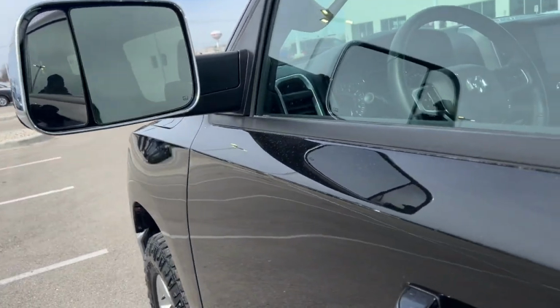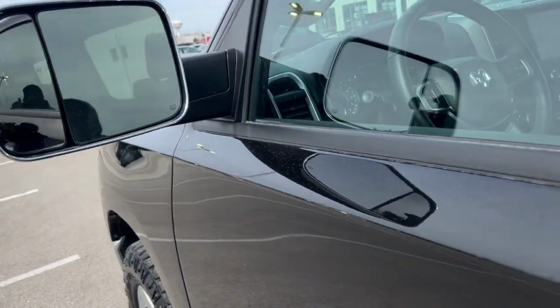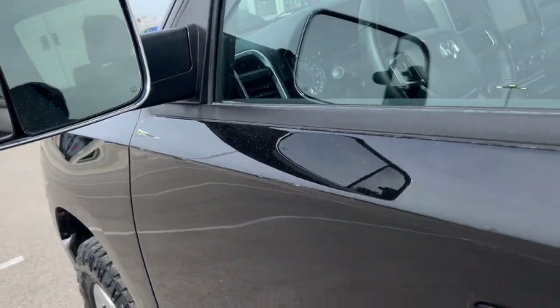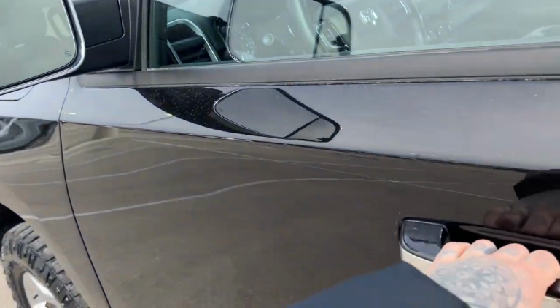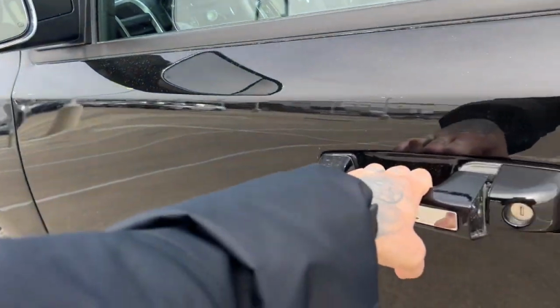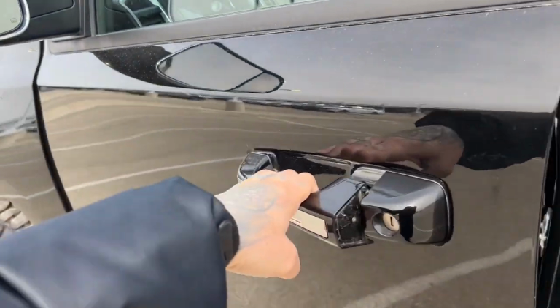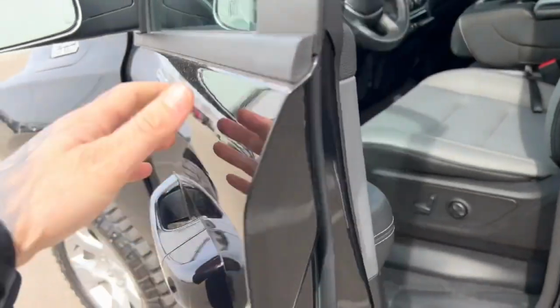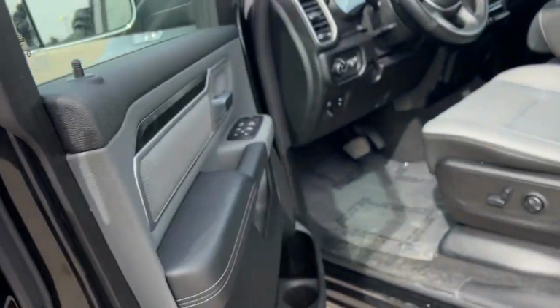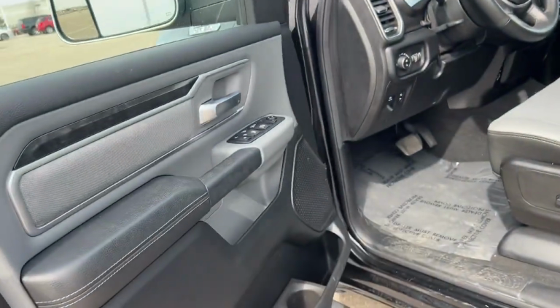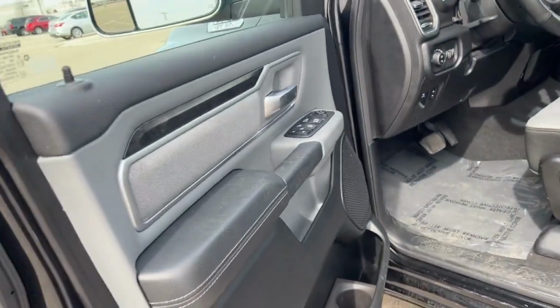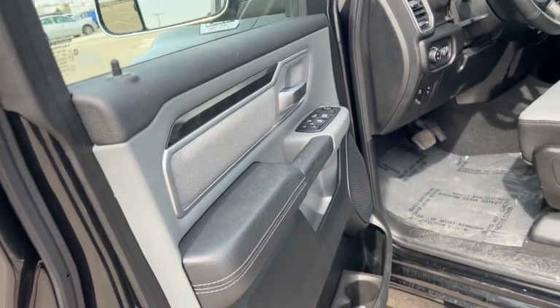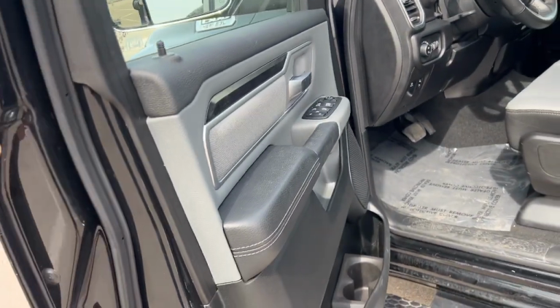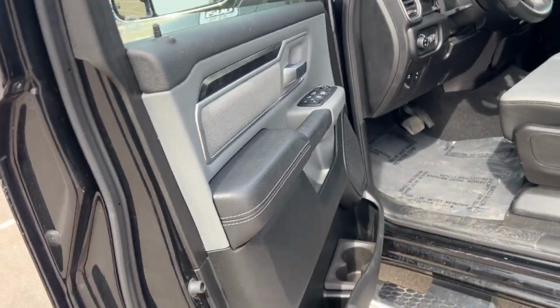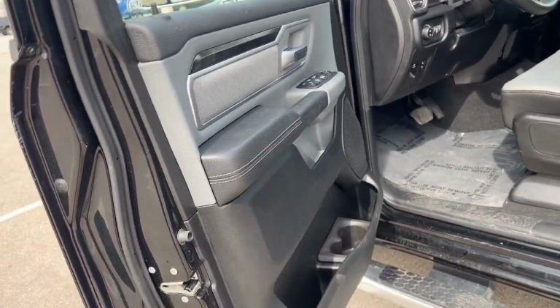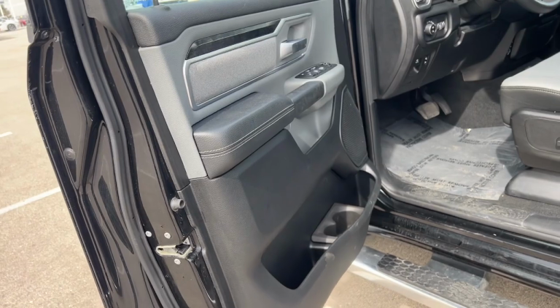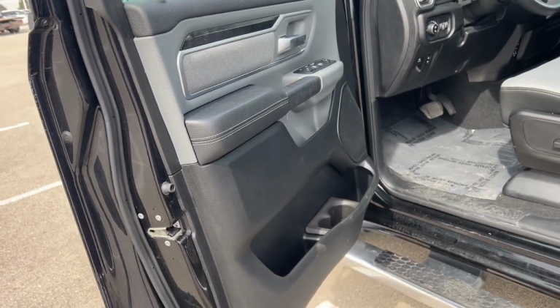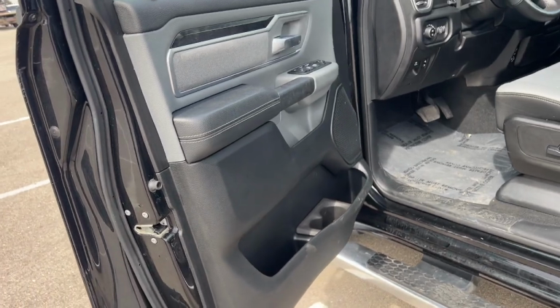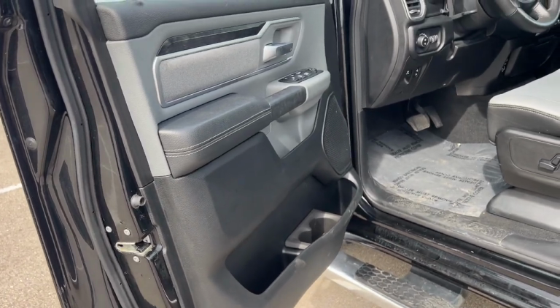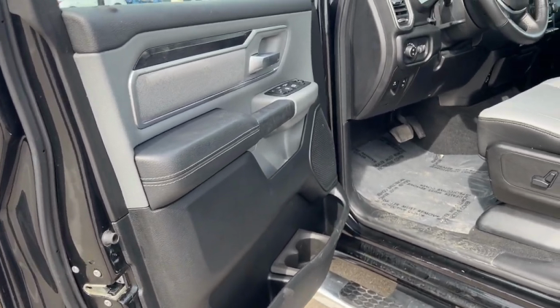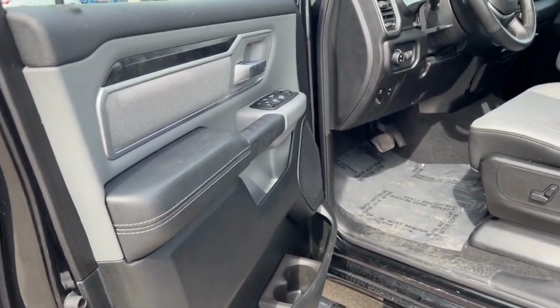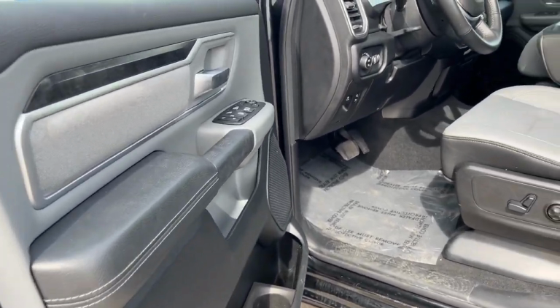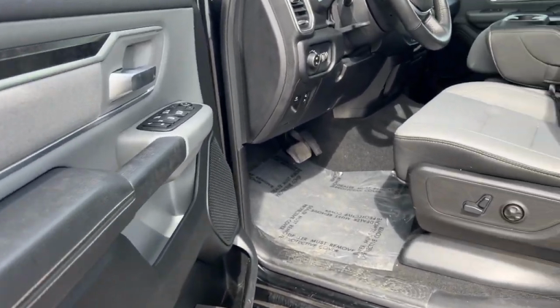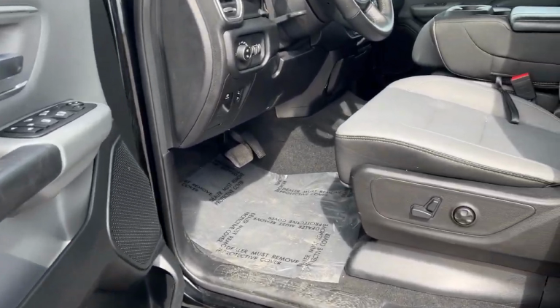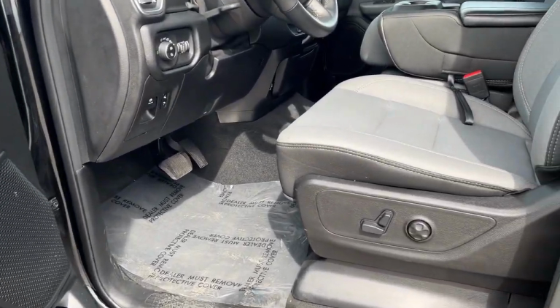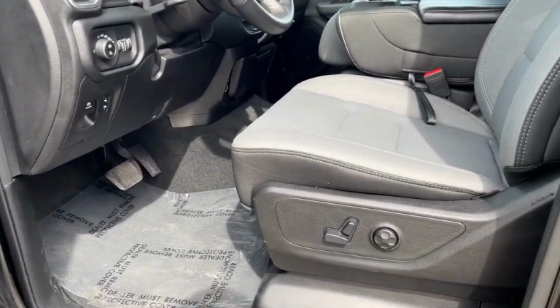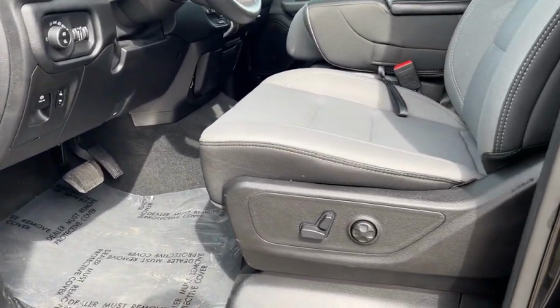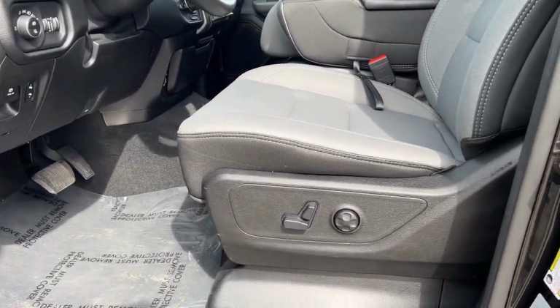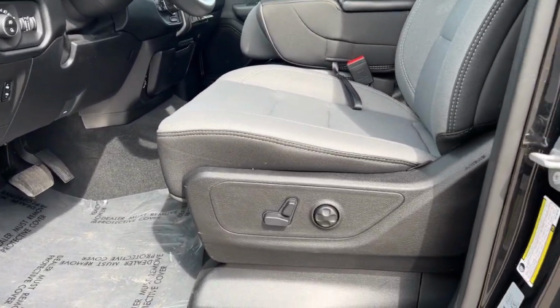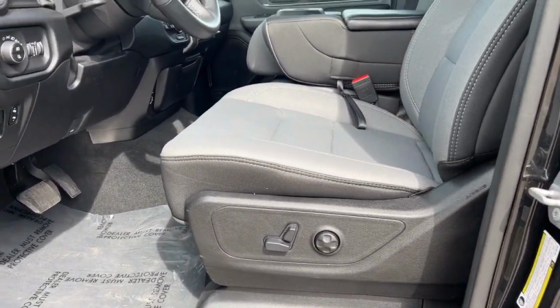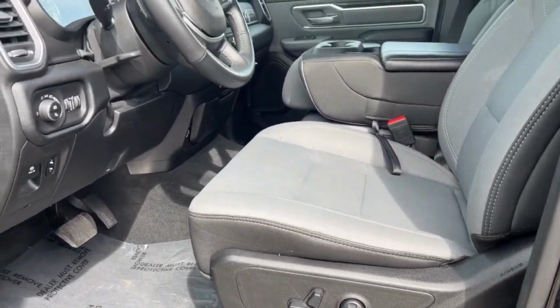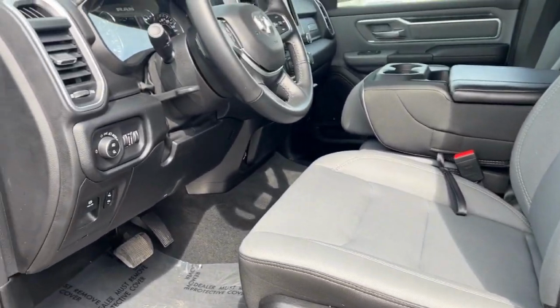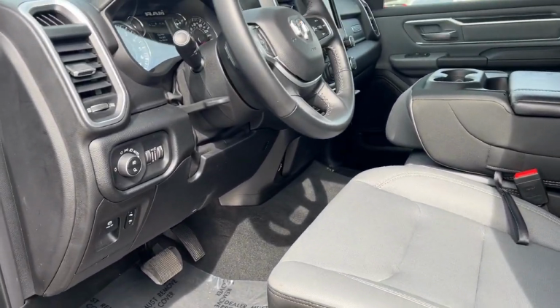It features heated fold-away mirrors, keyless entry, beautiful leather interior accents, and a power driver seat.